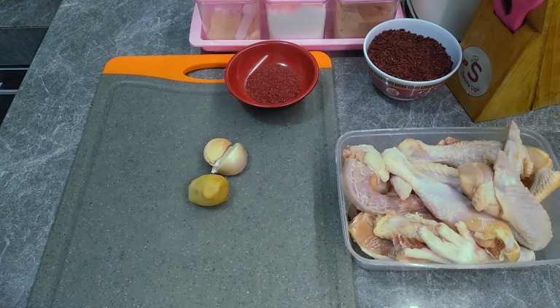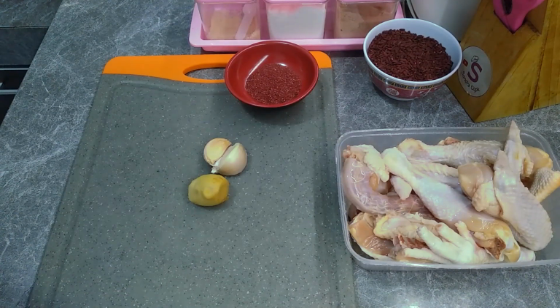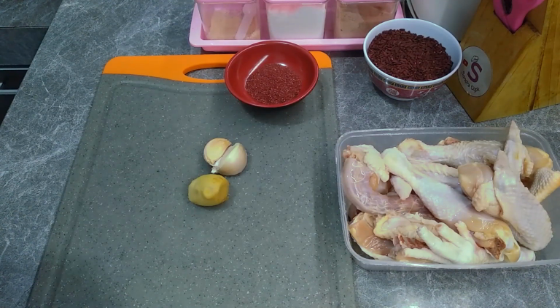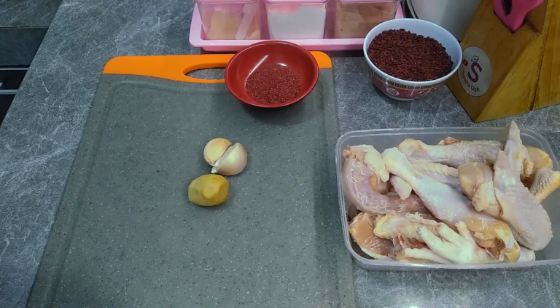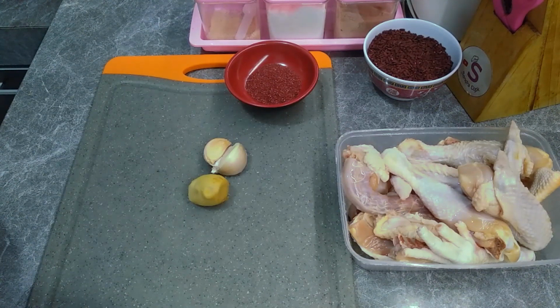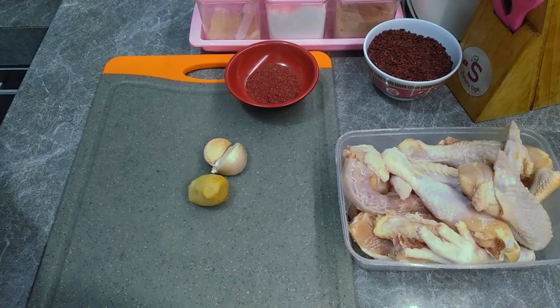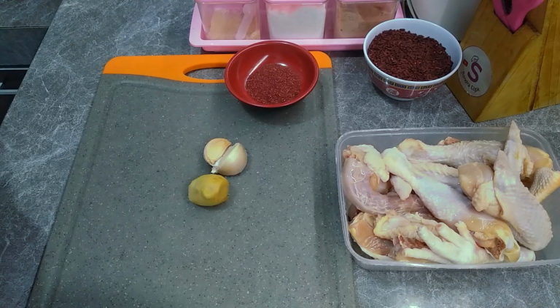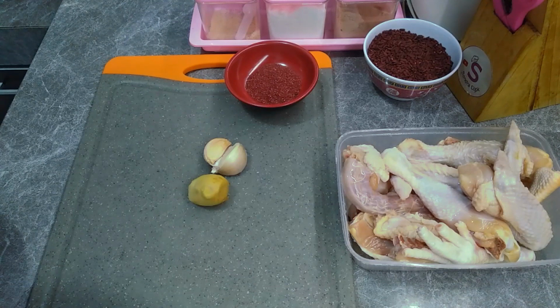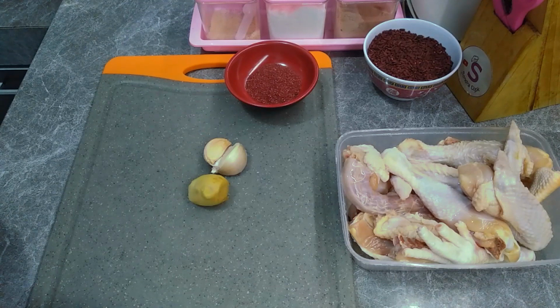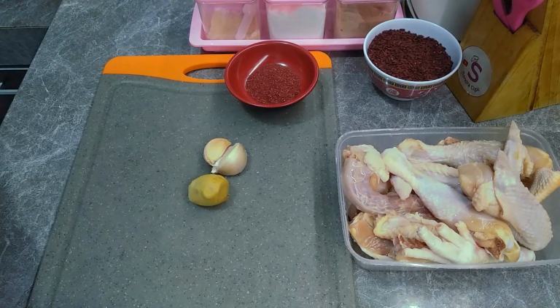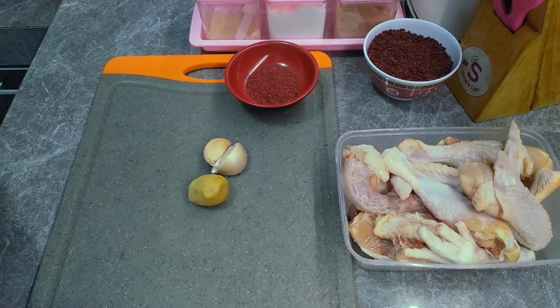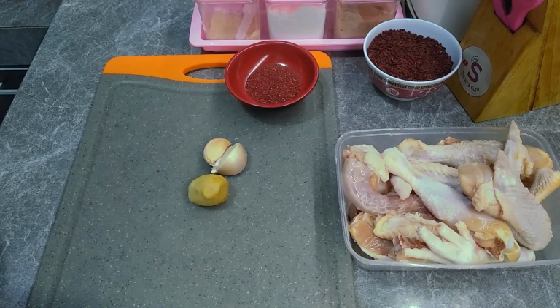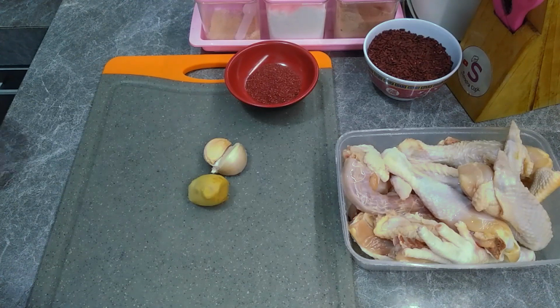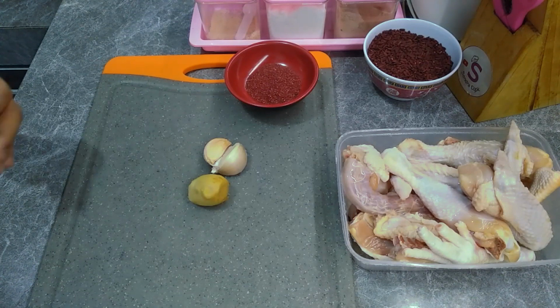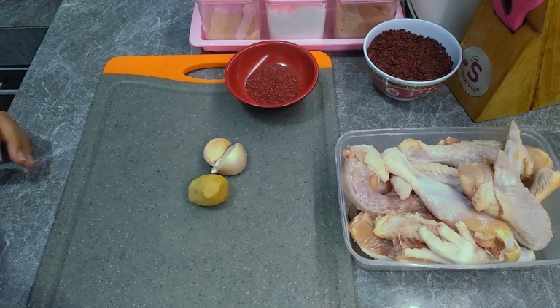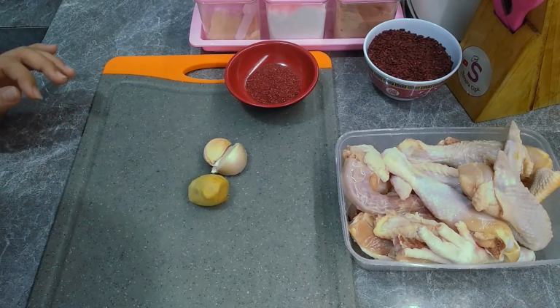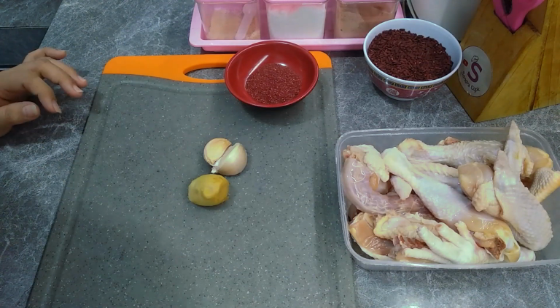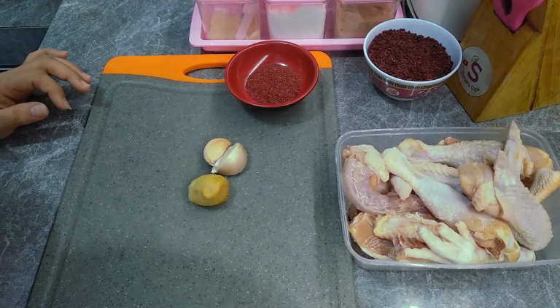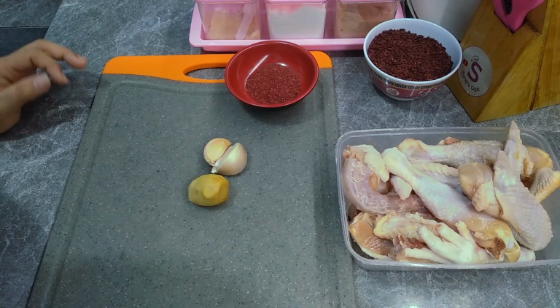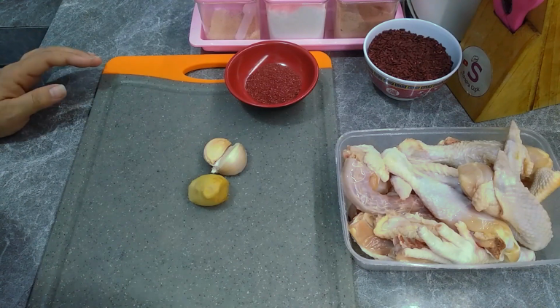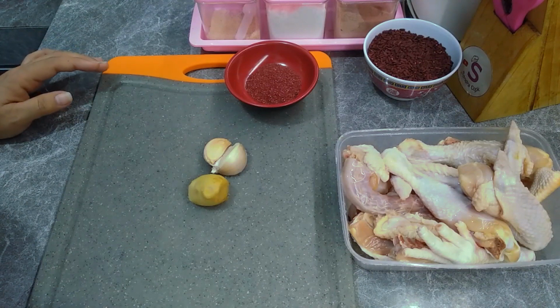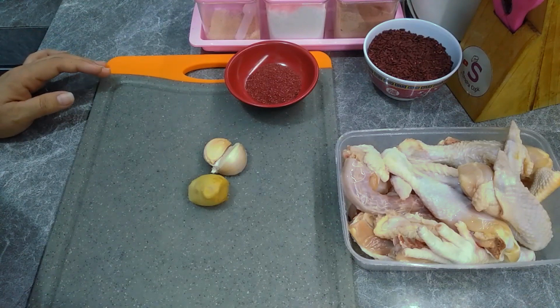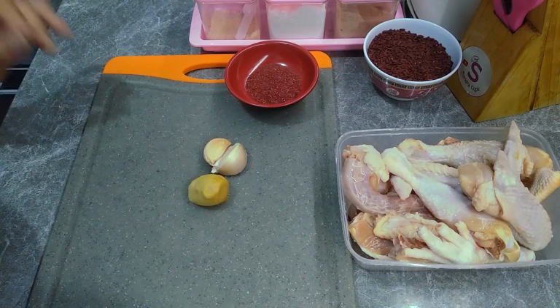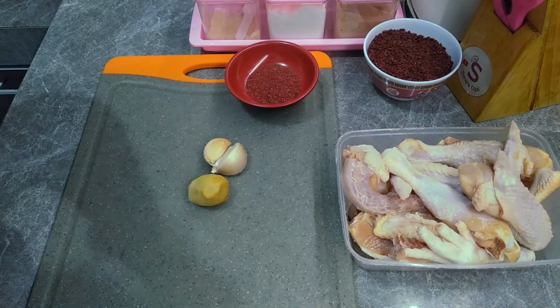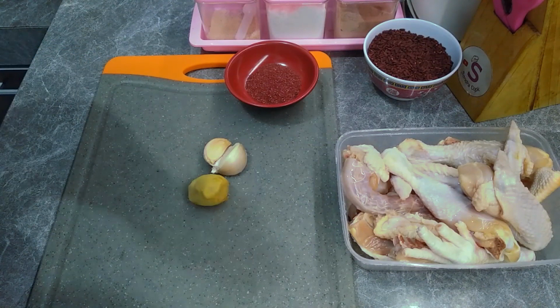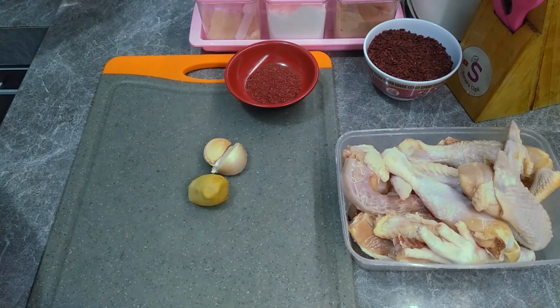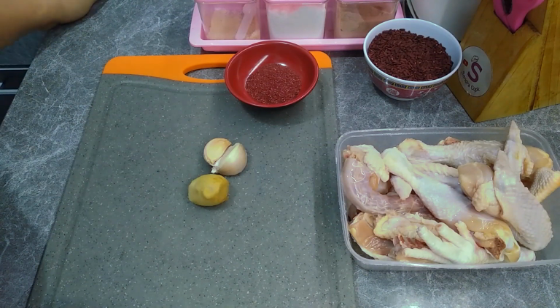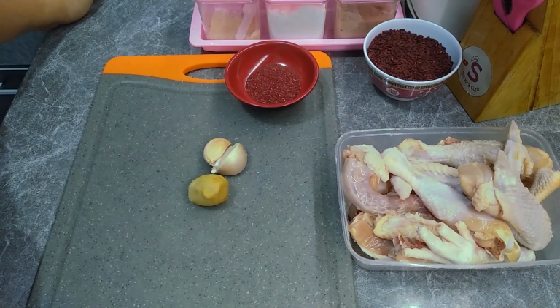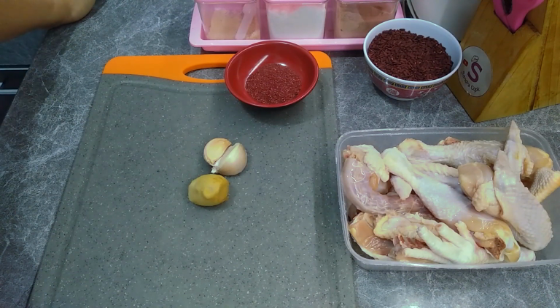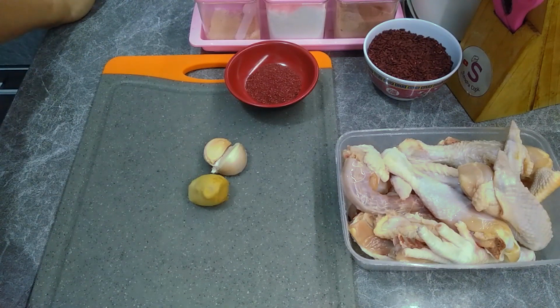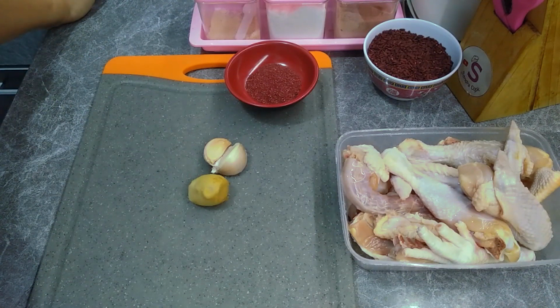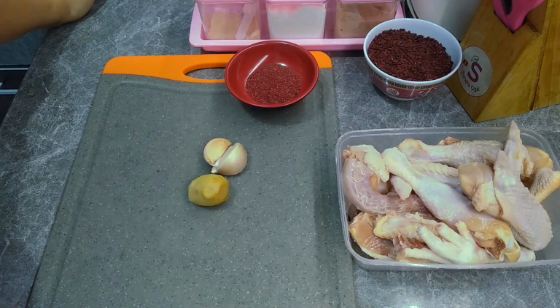Okay, today I'm going to cook soup. This is angkak soup — a soup that is usually consumed for DBD (demam berdarah).